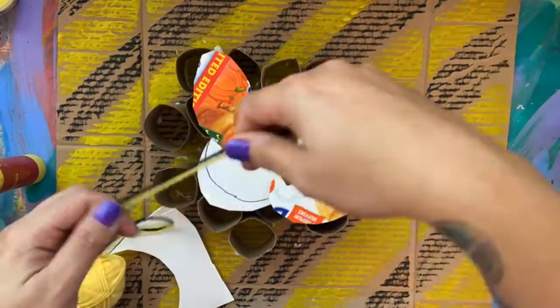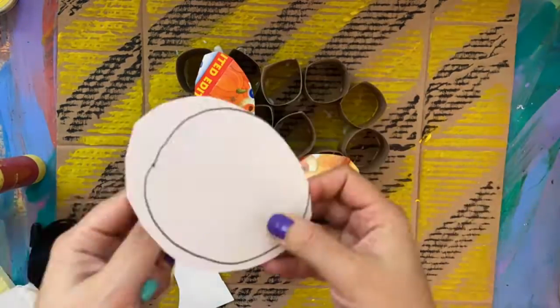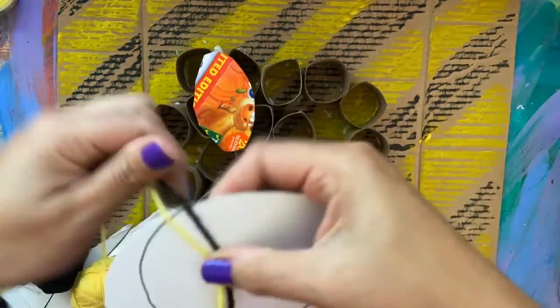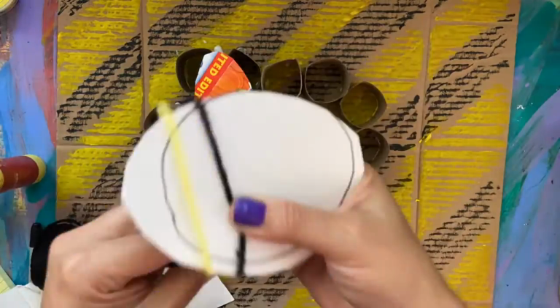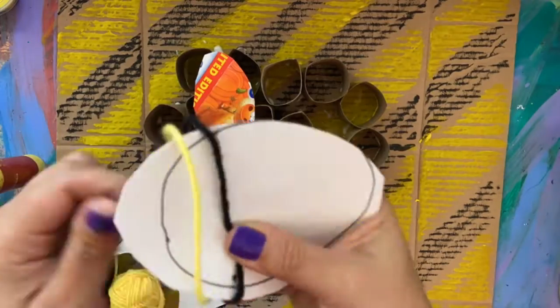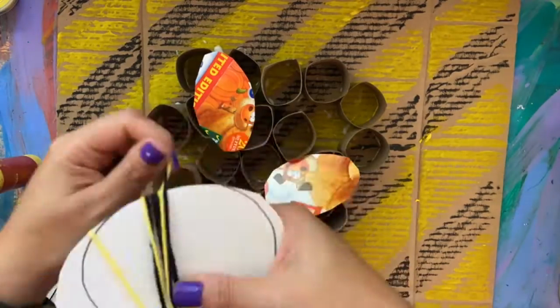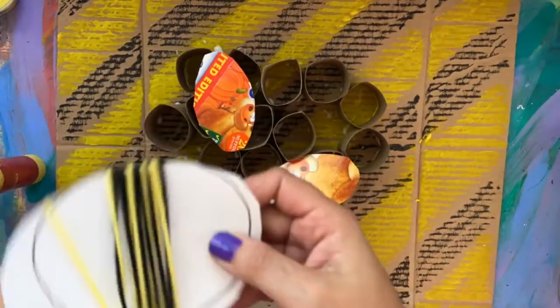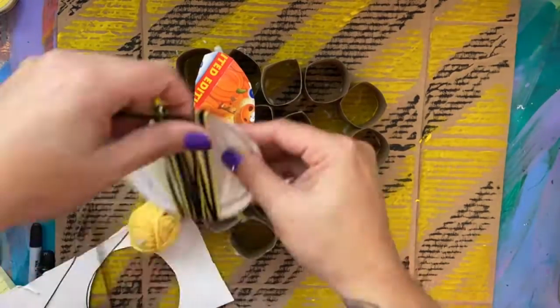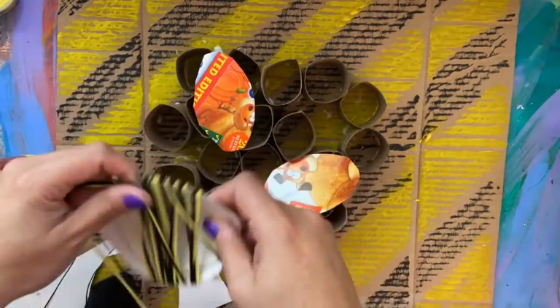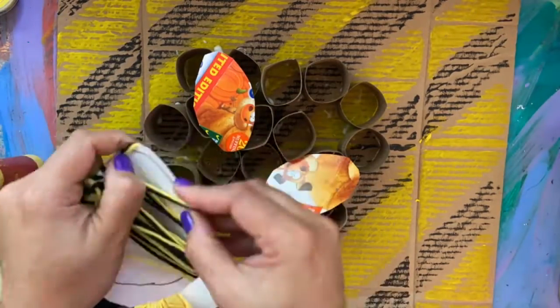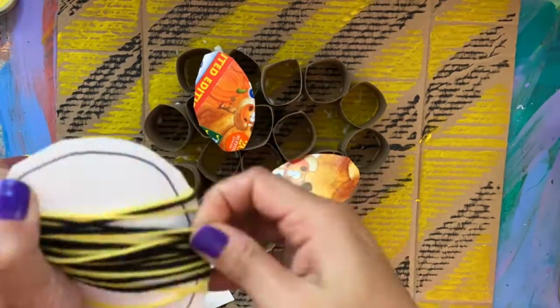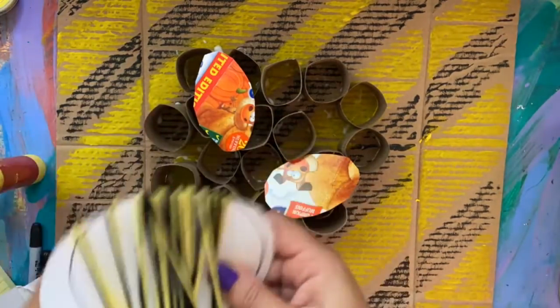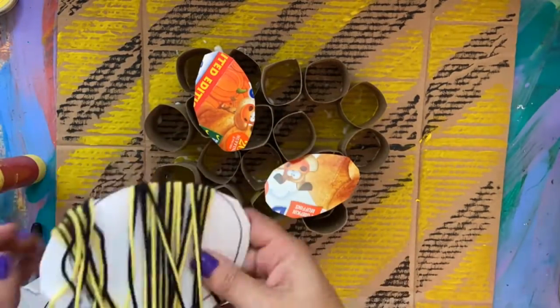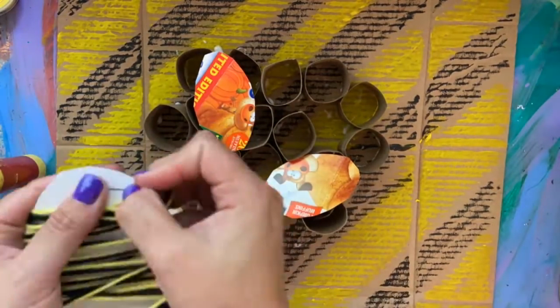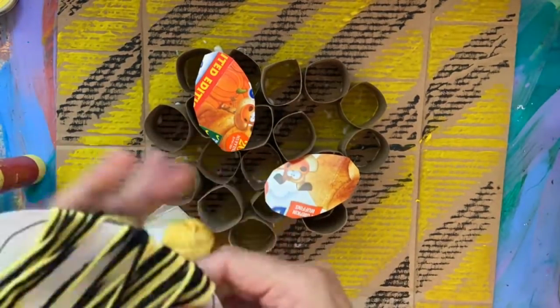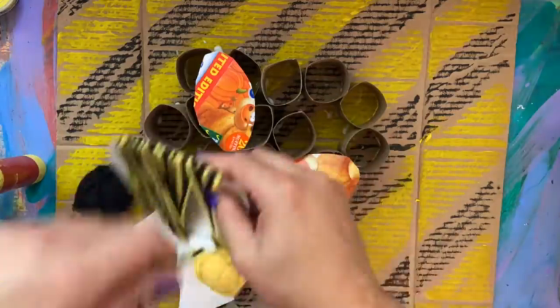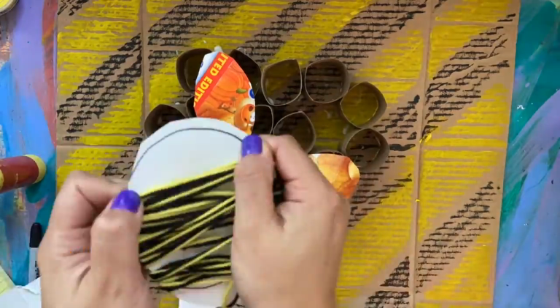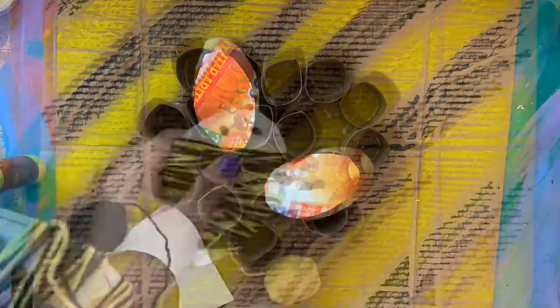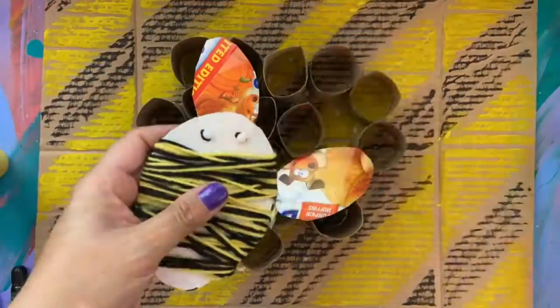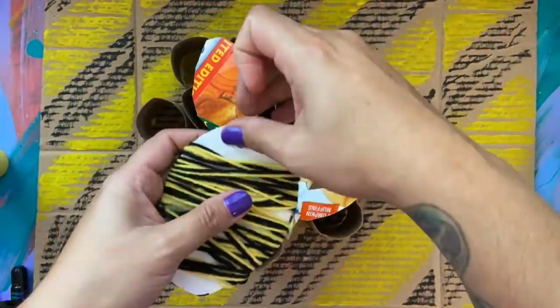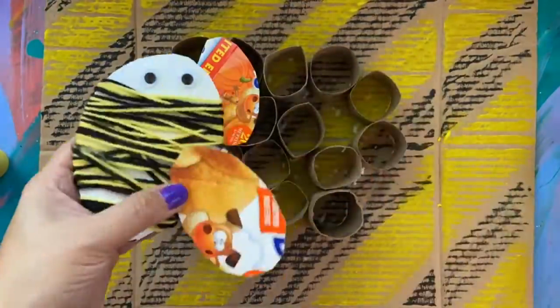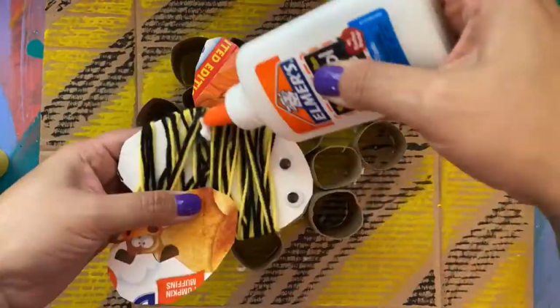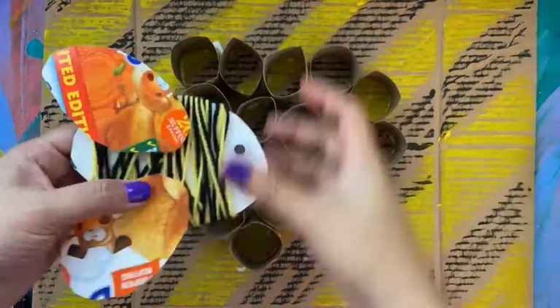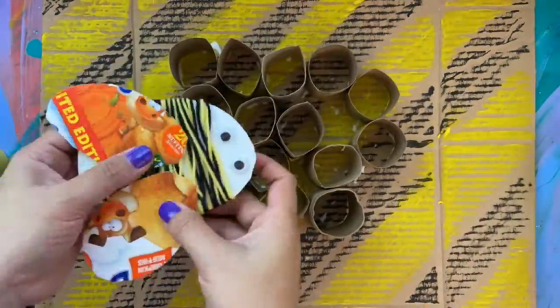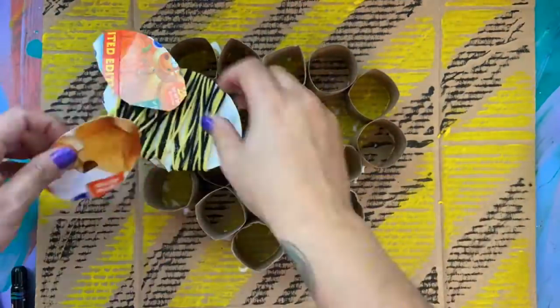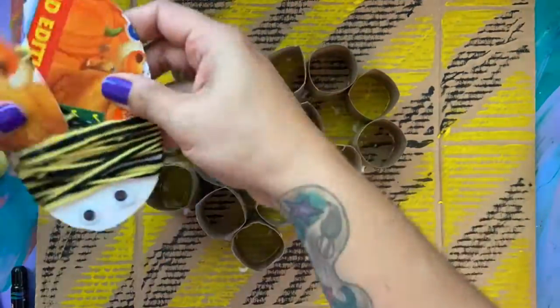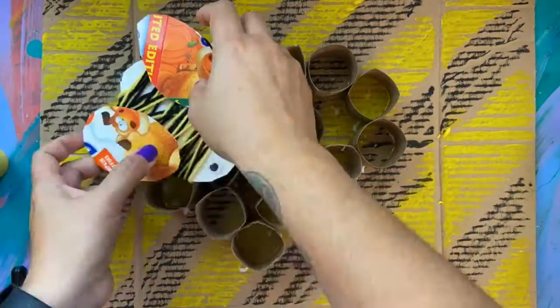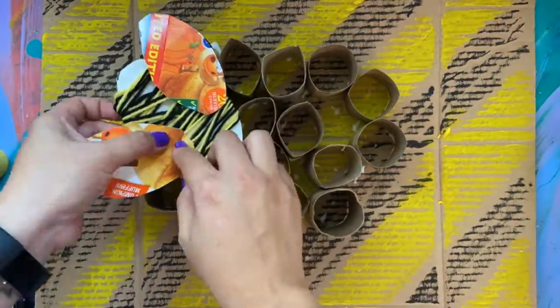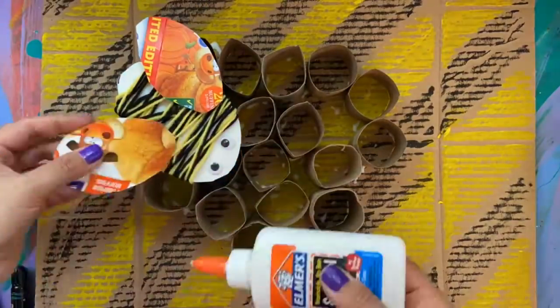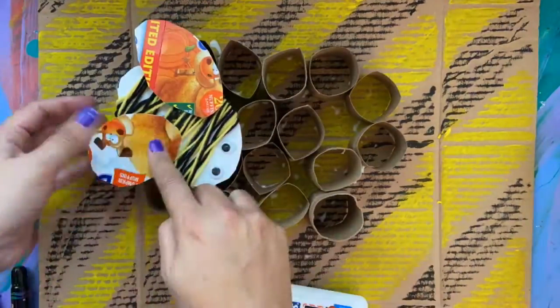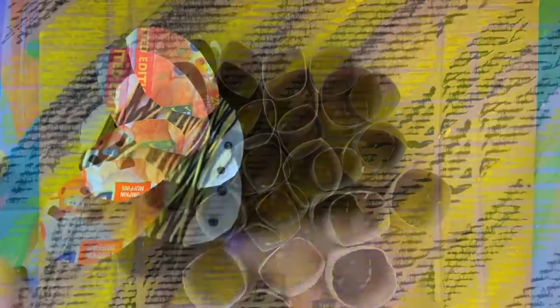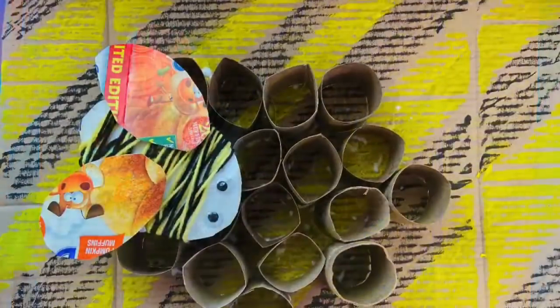After that, I took yellow and black yarn and wrapped that around the body of the bumblebee a few times. Then I took googly eyes and stuck it on the bumblebee body and then I proceeded with gluing on the wings.